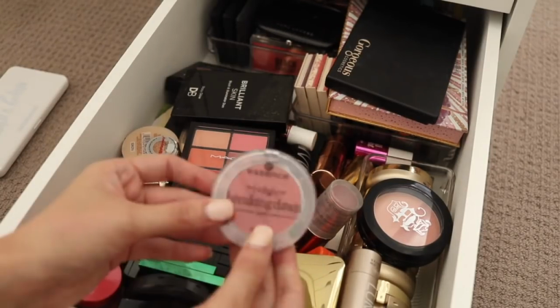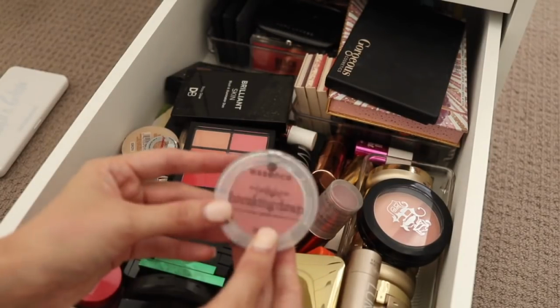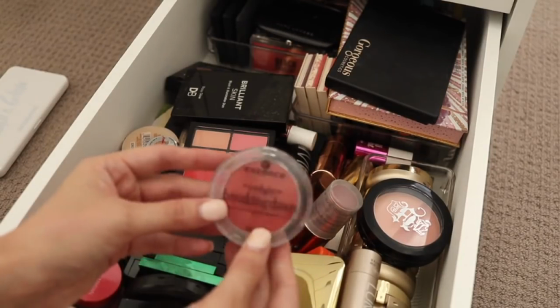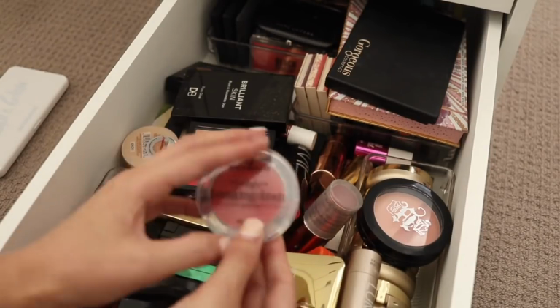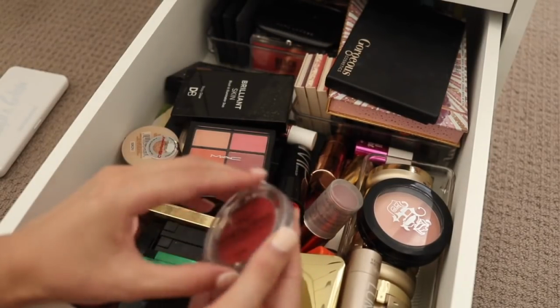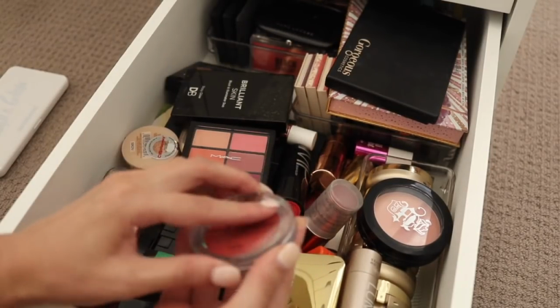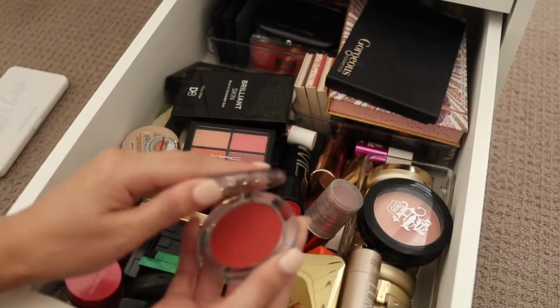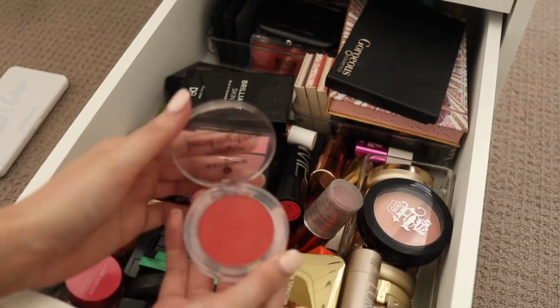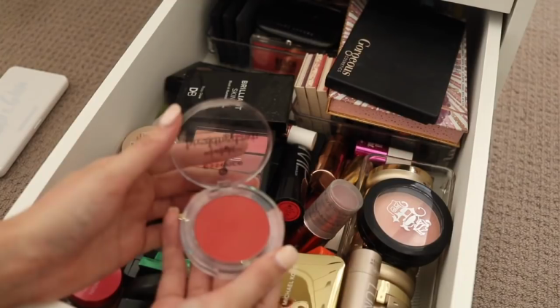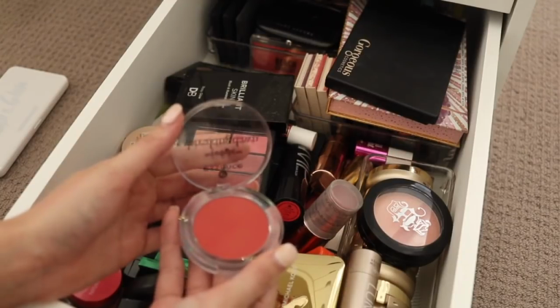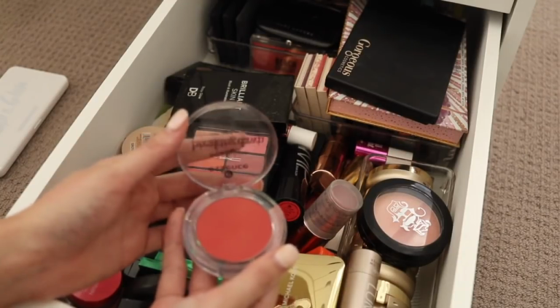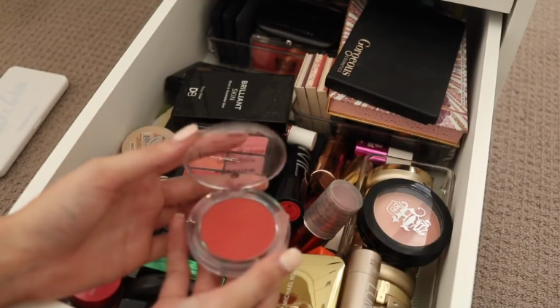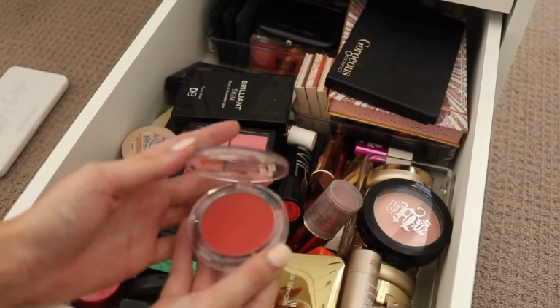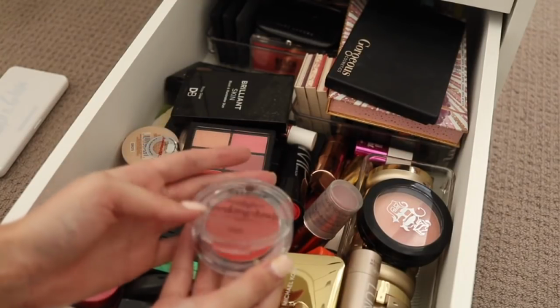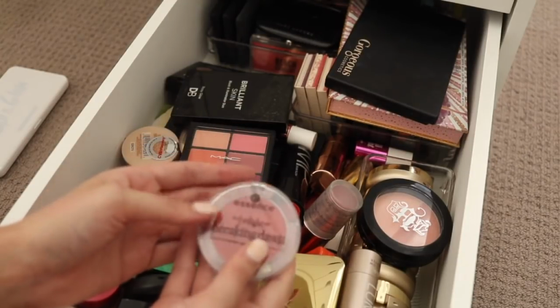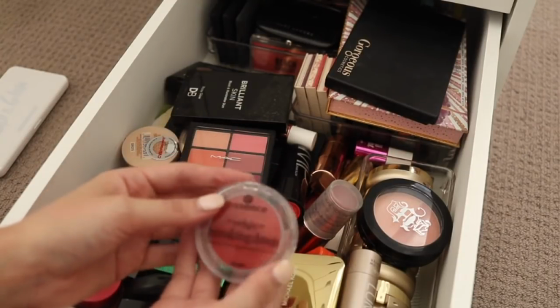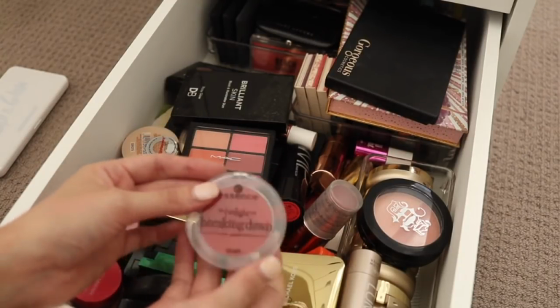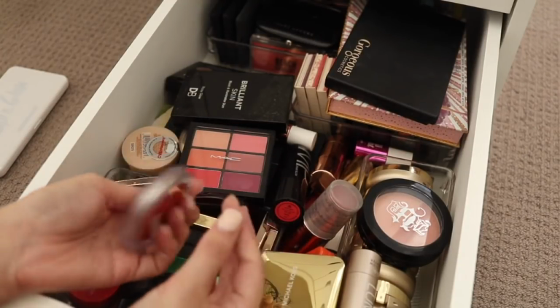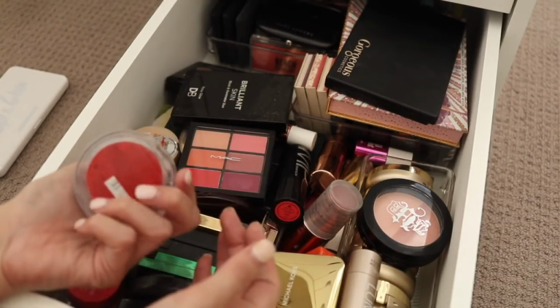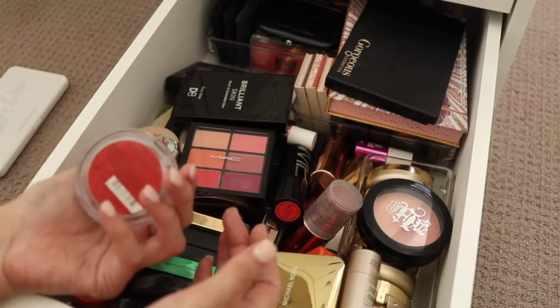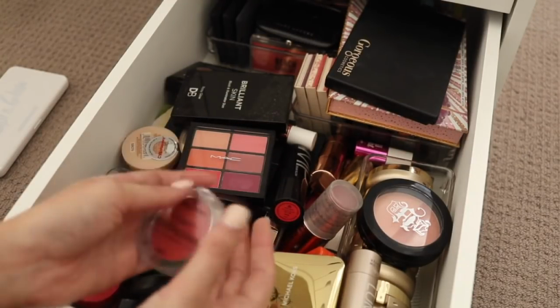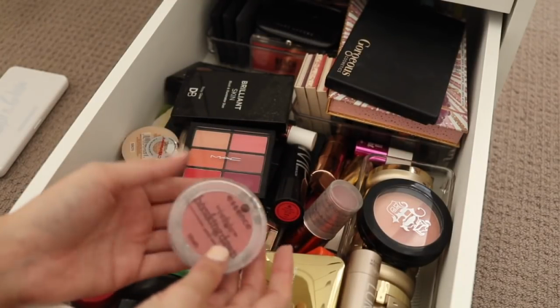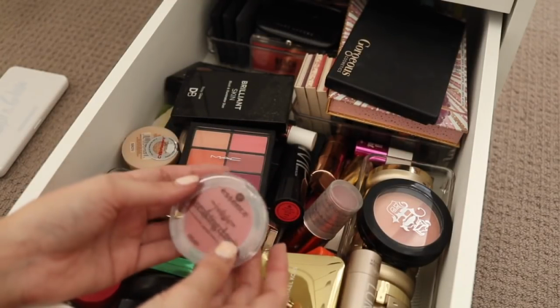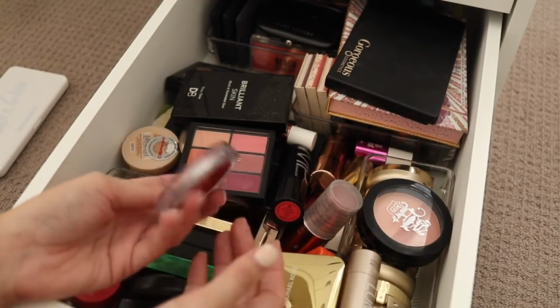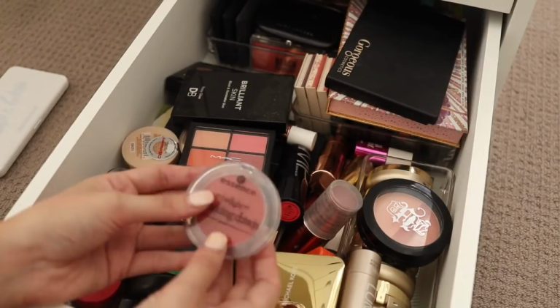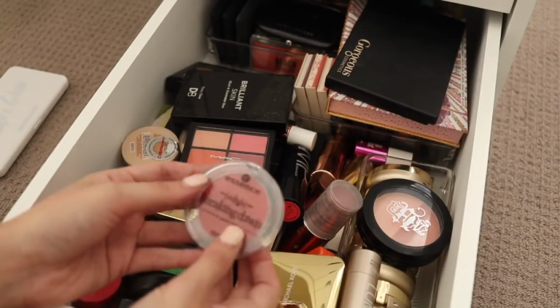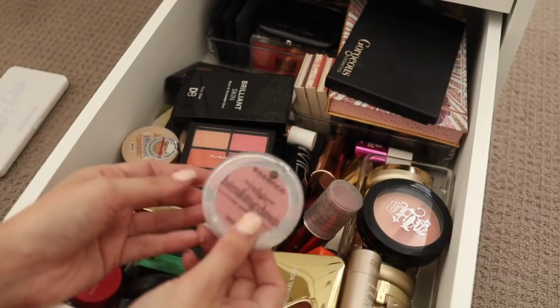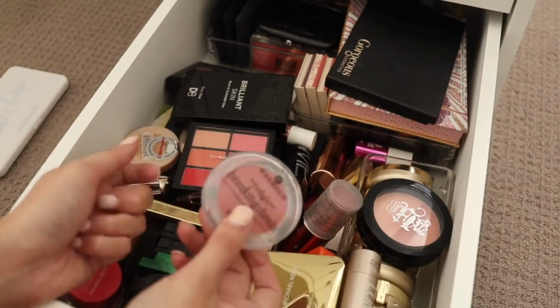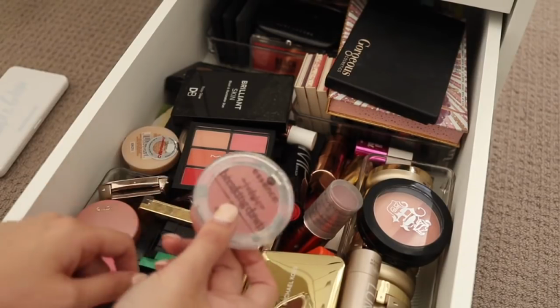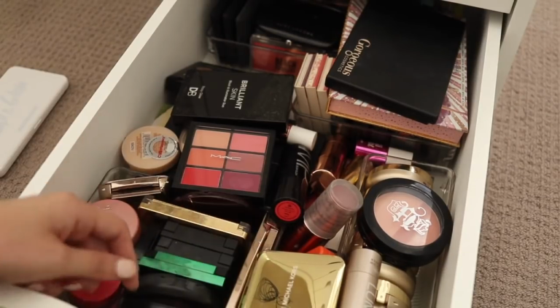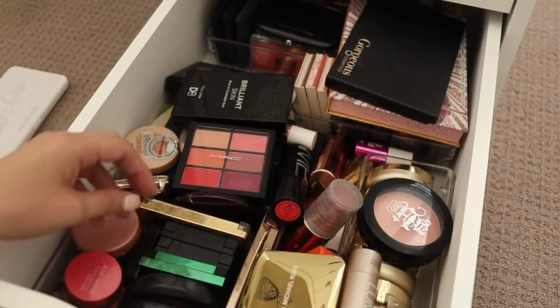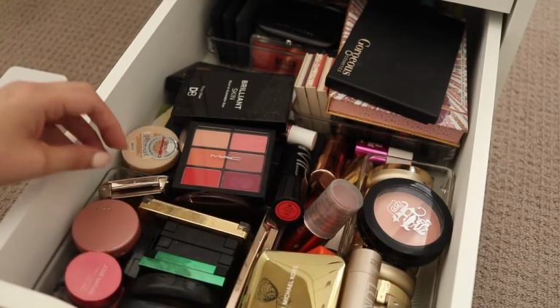This one, the Essence Breaking Dawn — it's a red blush which I think is quite unique and that's why I've kept it in the past, but I just don't touch it, so that's going to go in the giveaway pile.